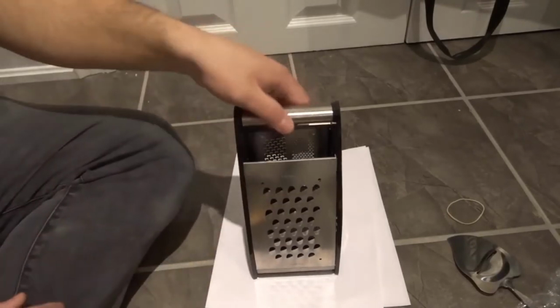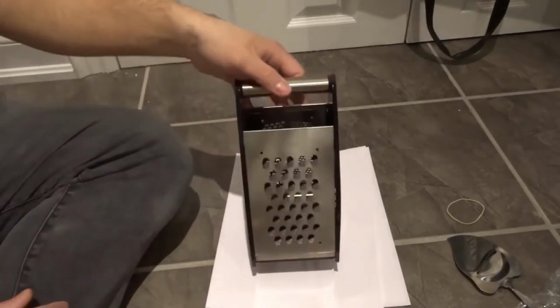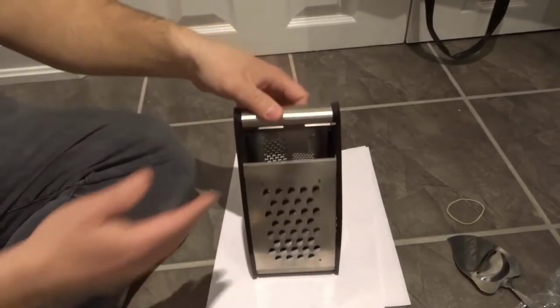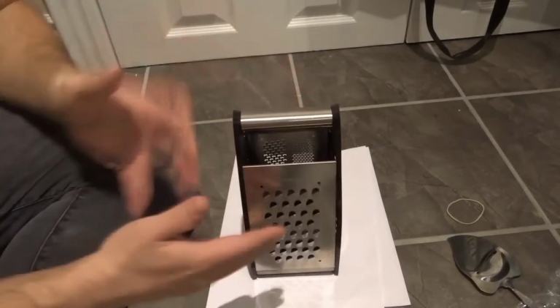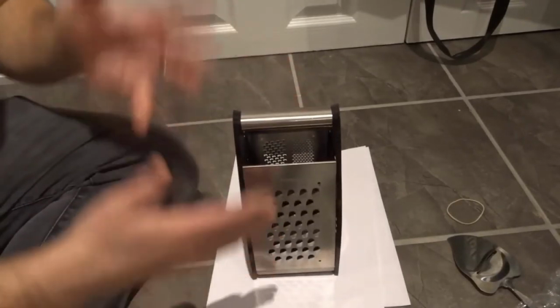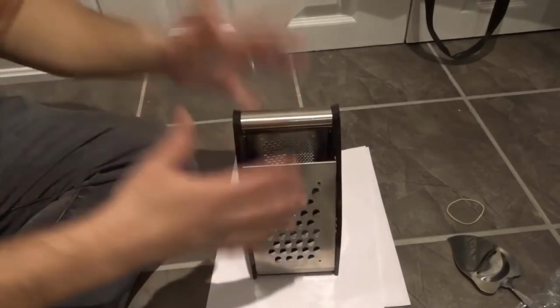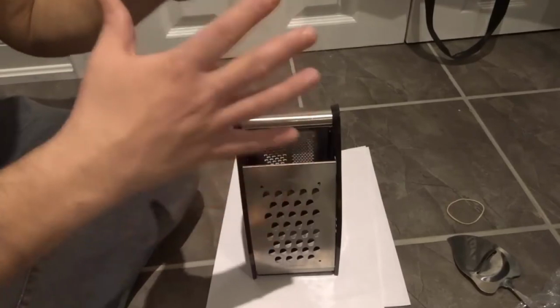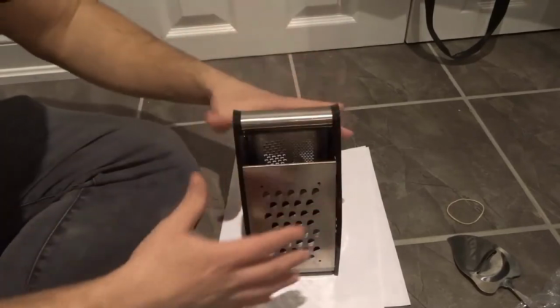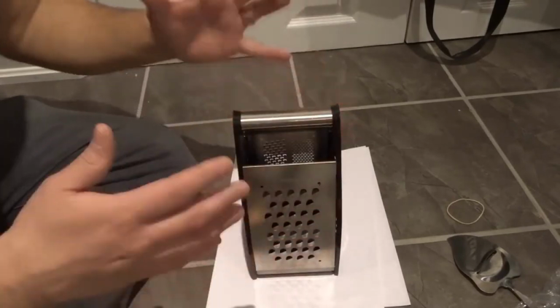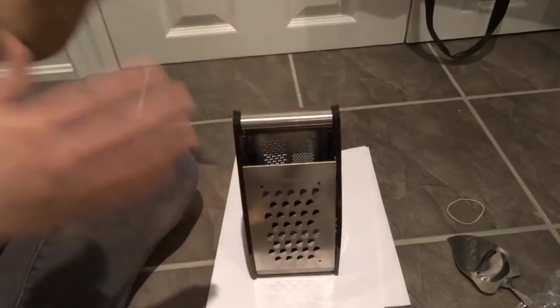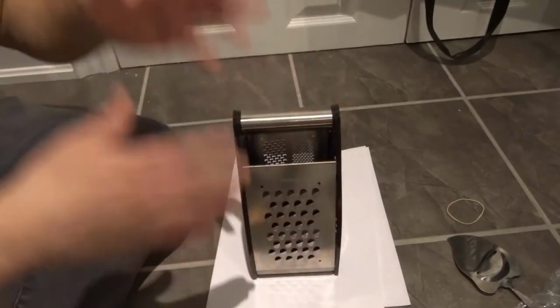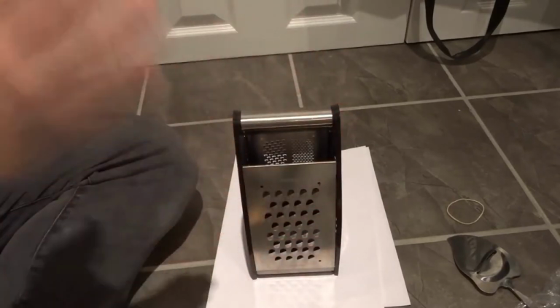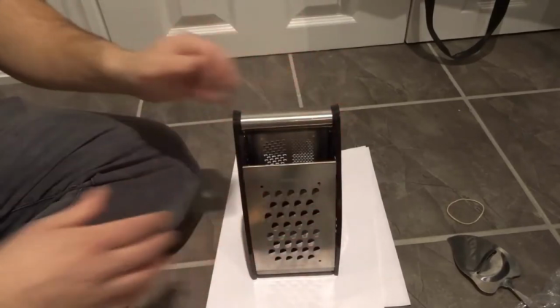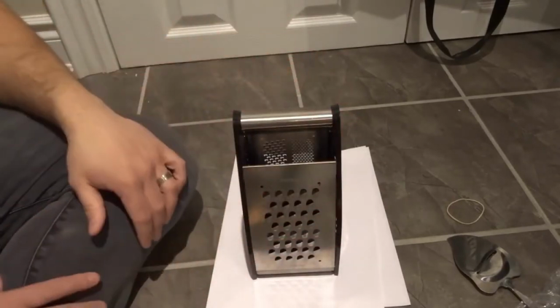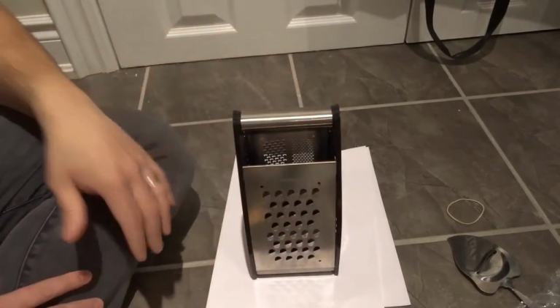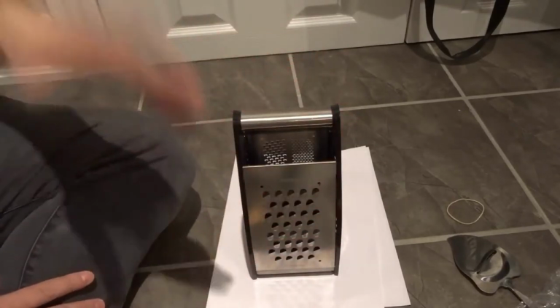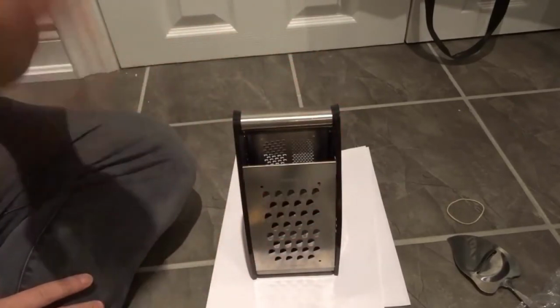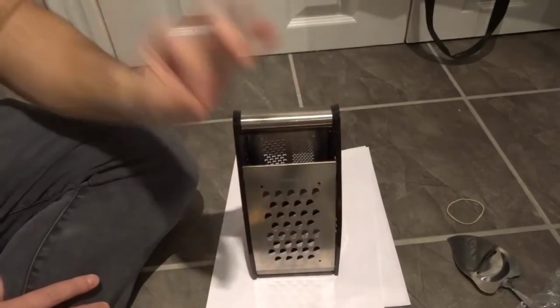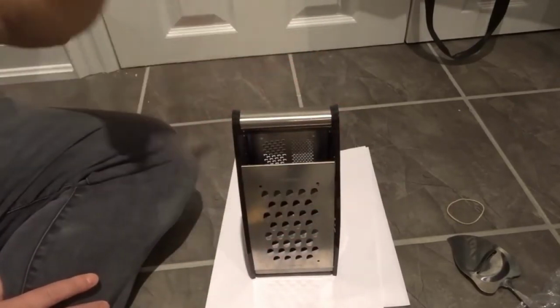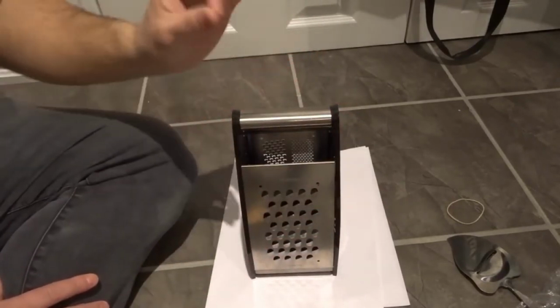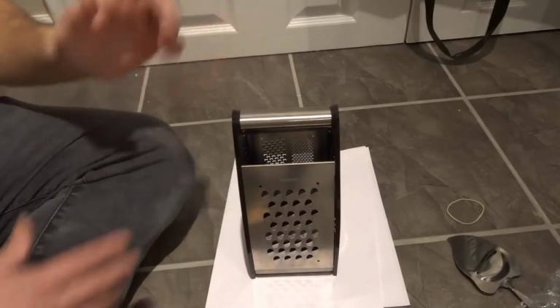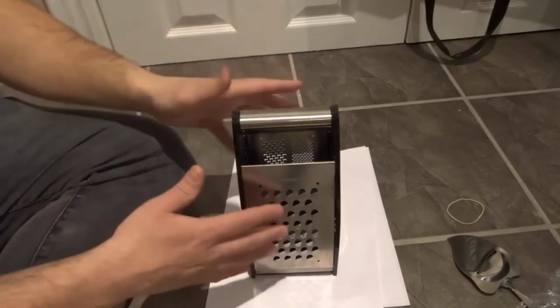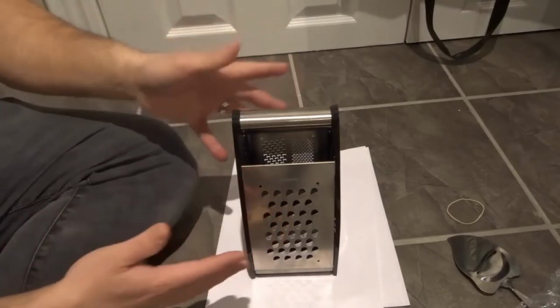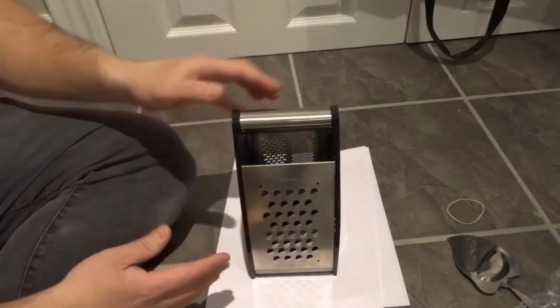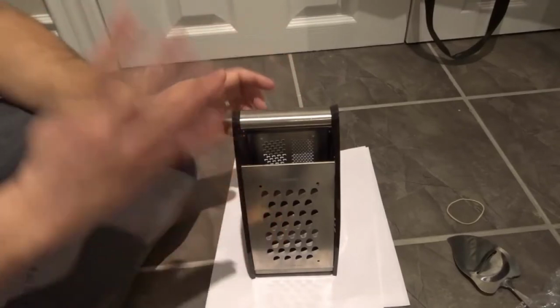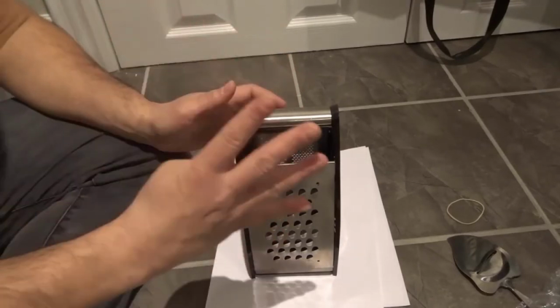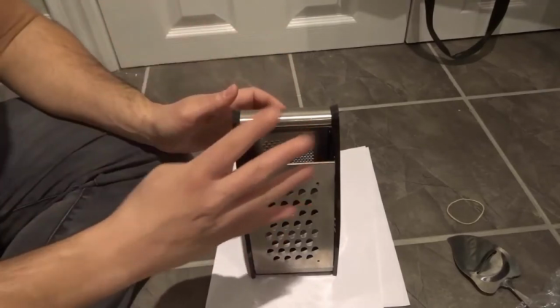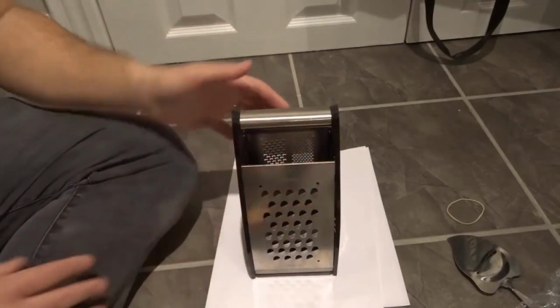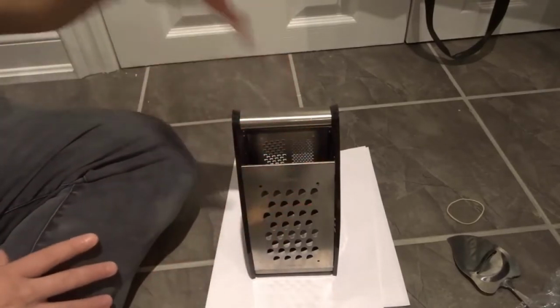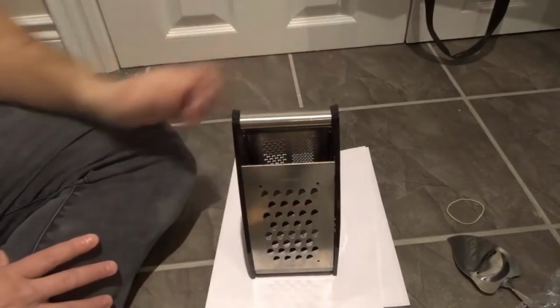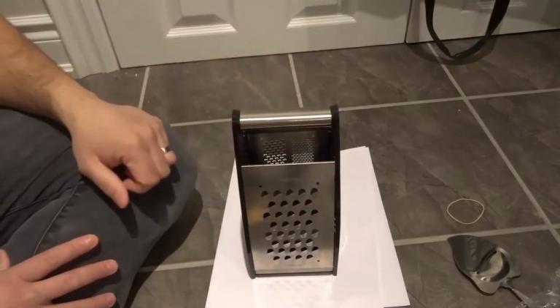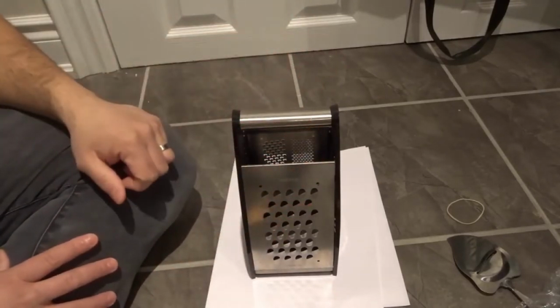As you can see right here, this is one variation of the cheese grater. It allows you to grate cheese. This one specifically has four different sides with multiple options.